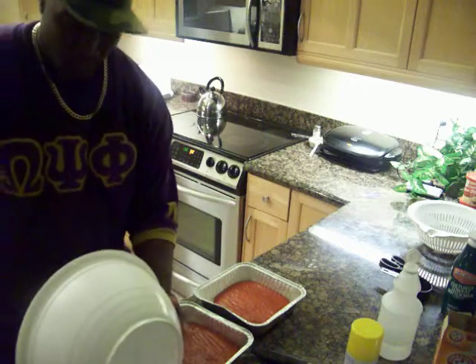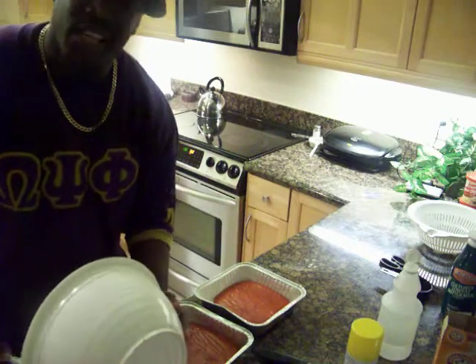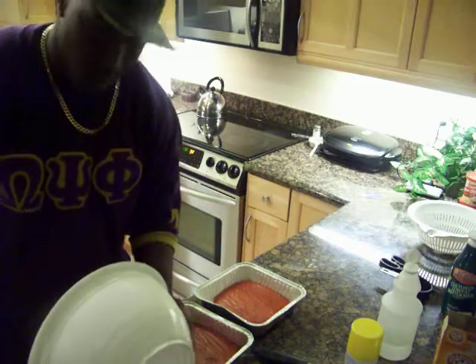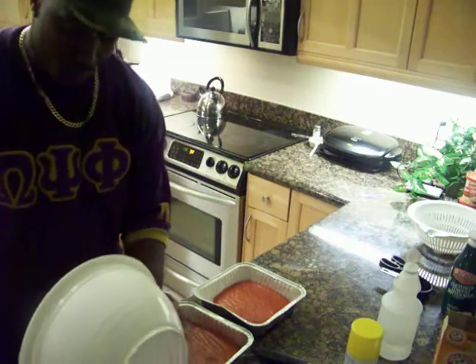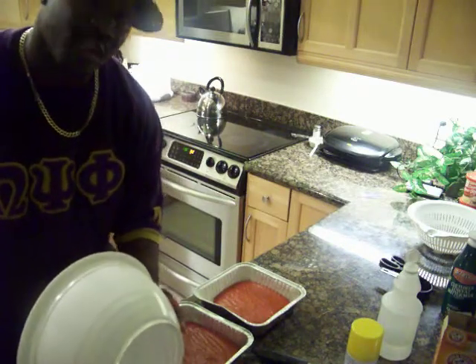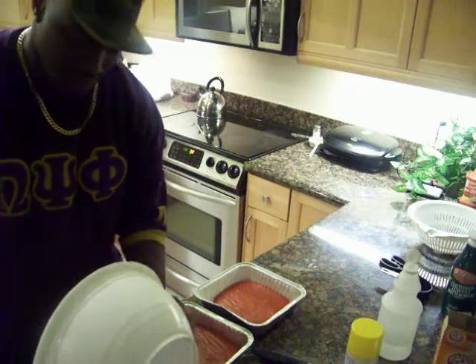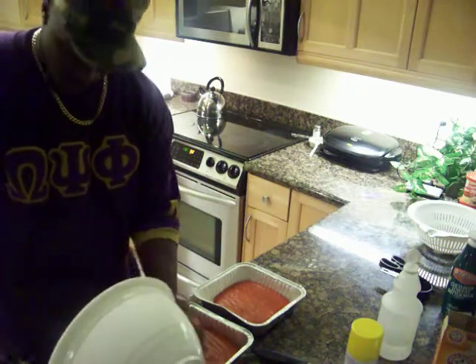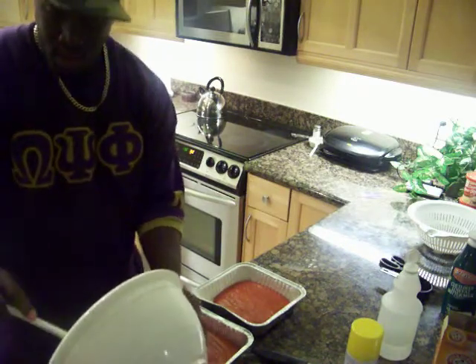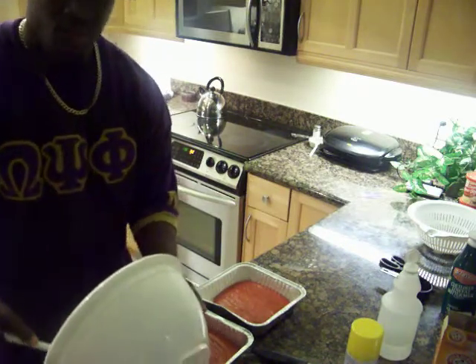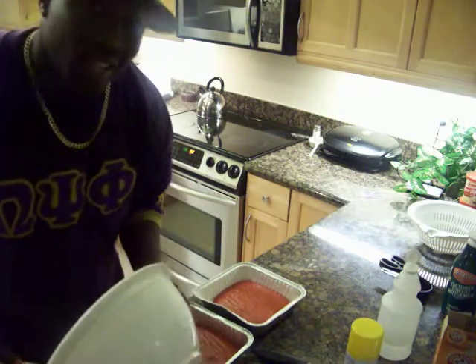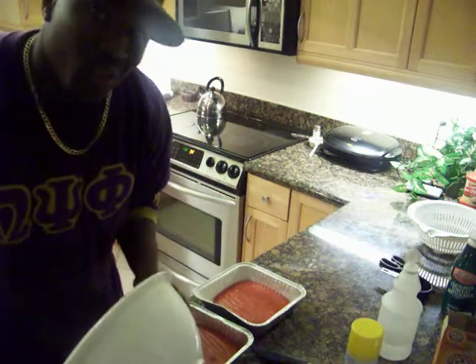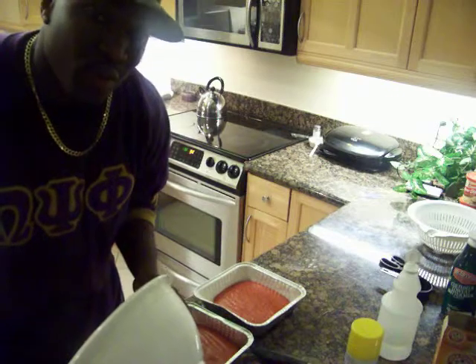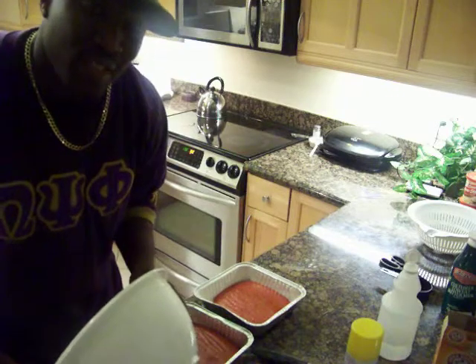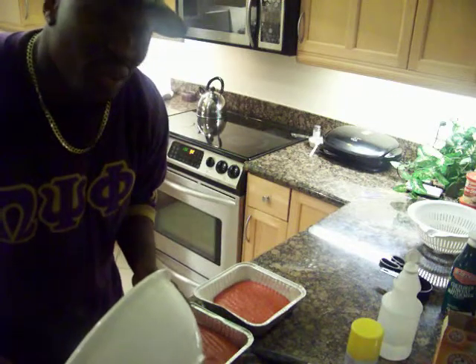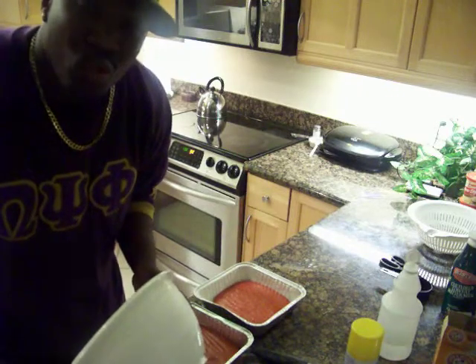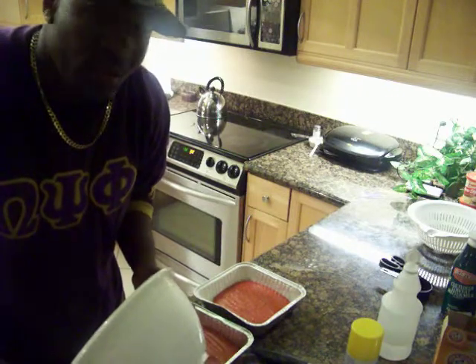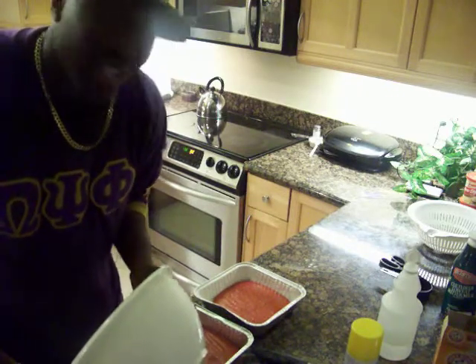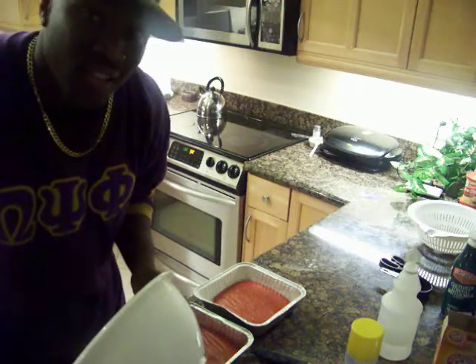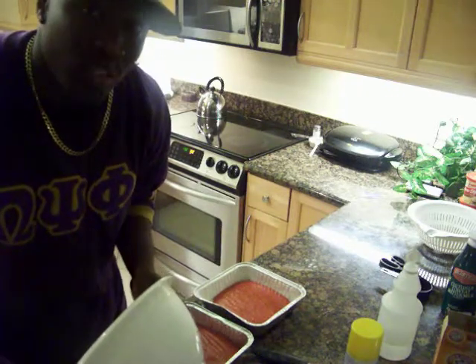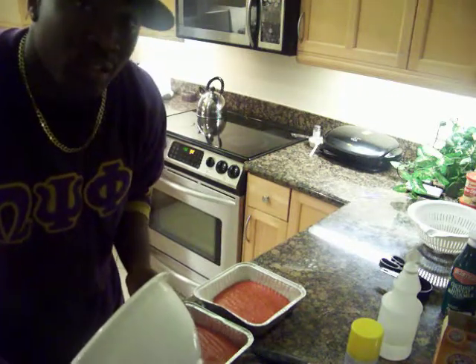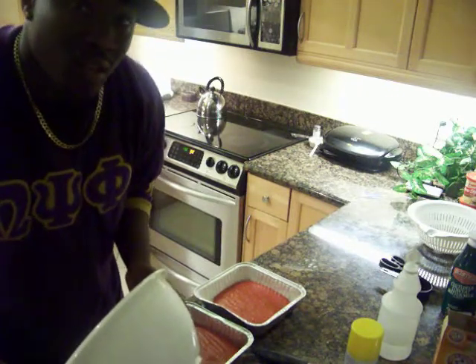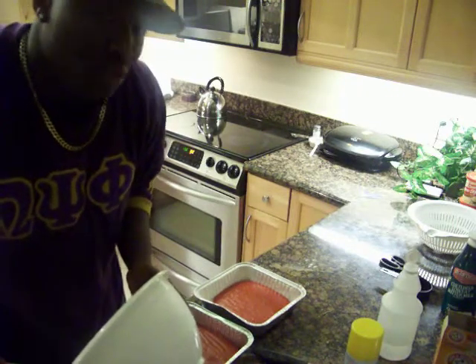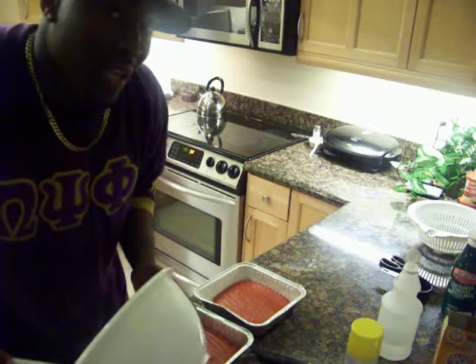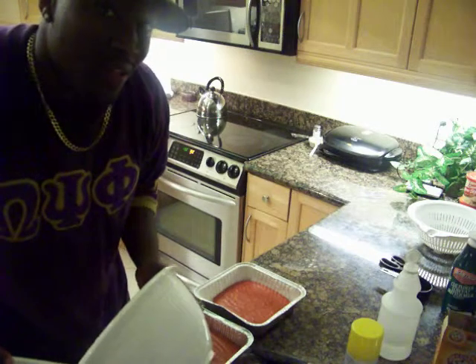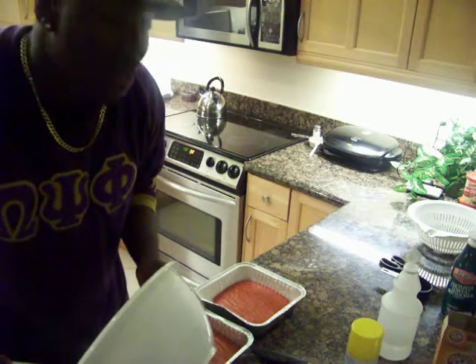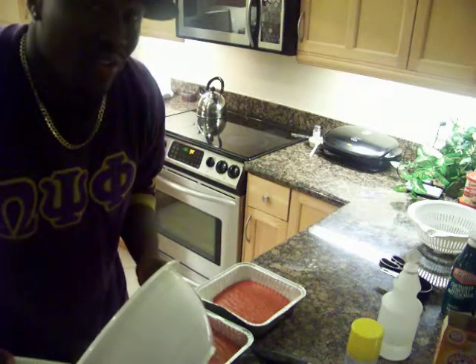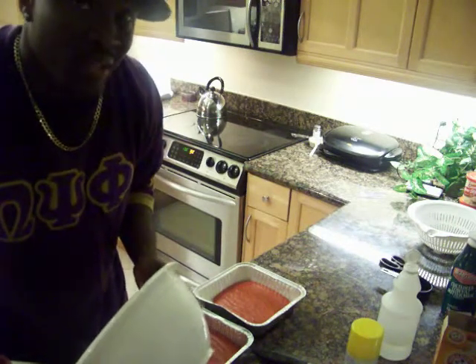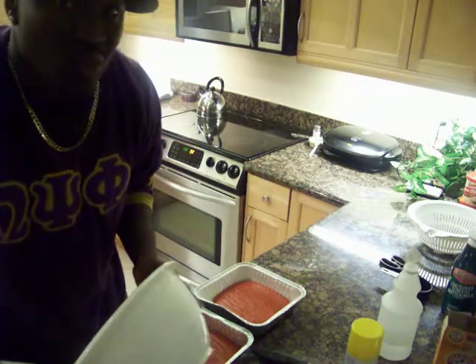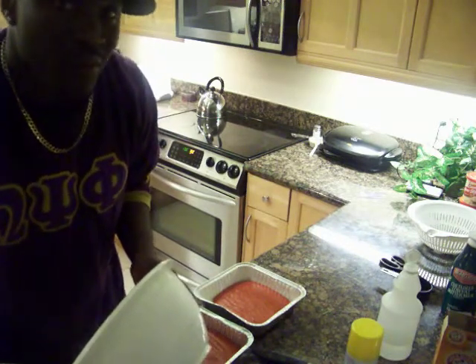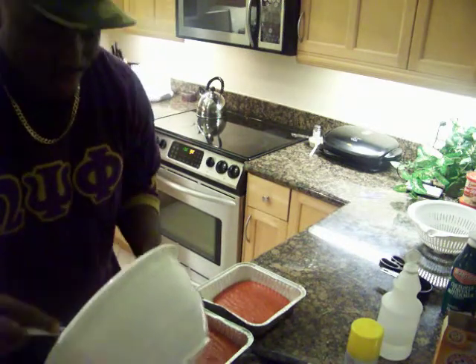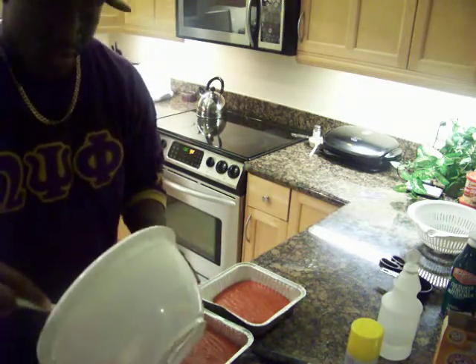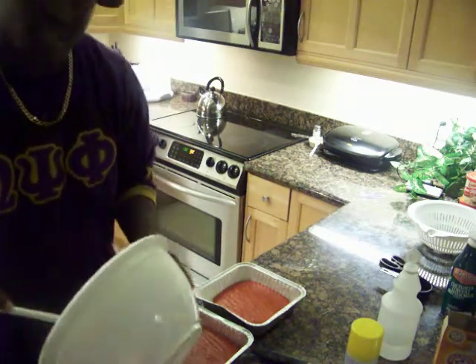Now we're going to throw these in the oven. We're going to bake these for about 20 to 25 minutes. The reason we're doing 20 to 25 is we have three layers, so it's thinner. Usually if you use two pans, two layers, you may do 35 to 40 minutes. But since it's thinner, less time.